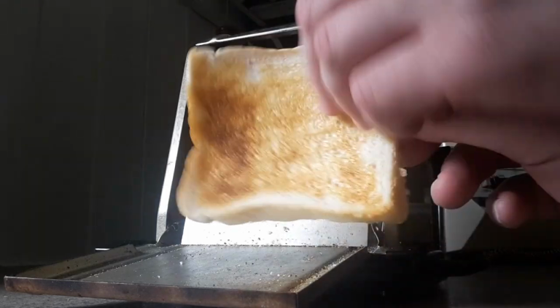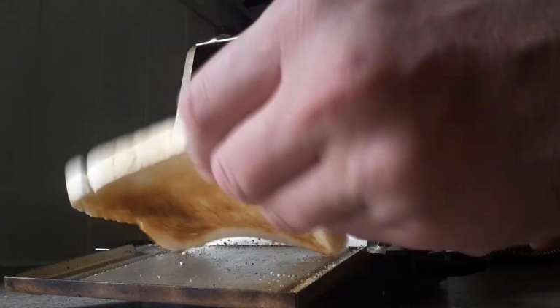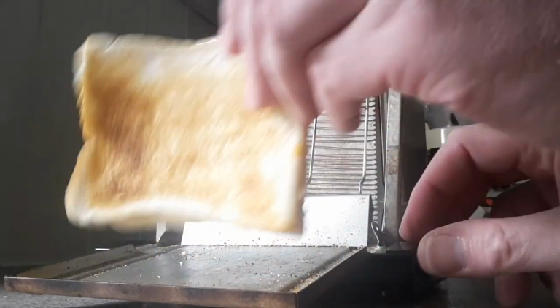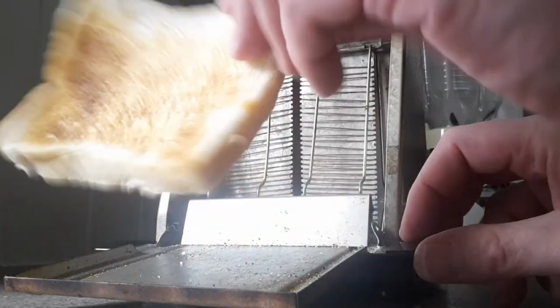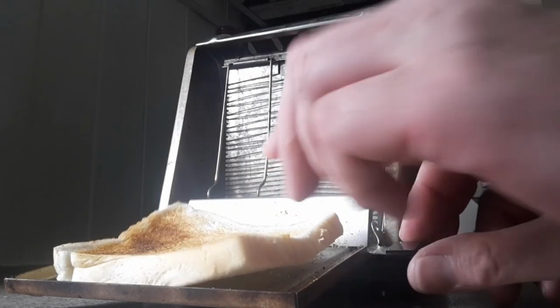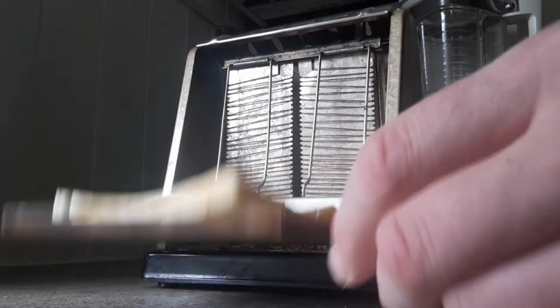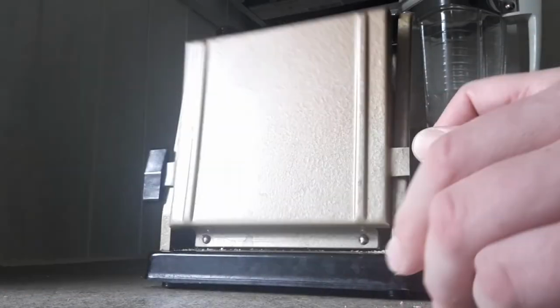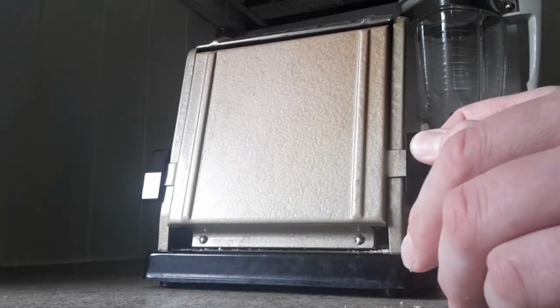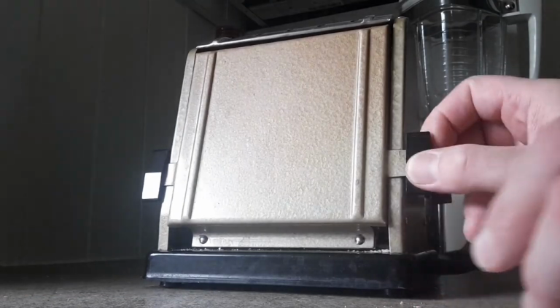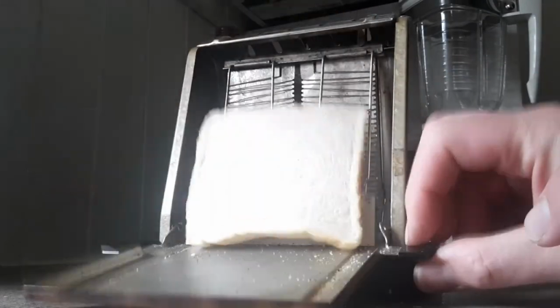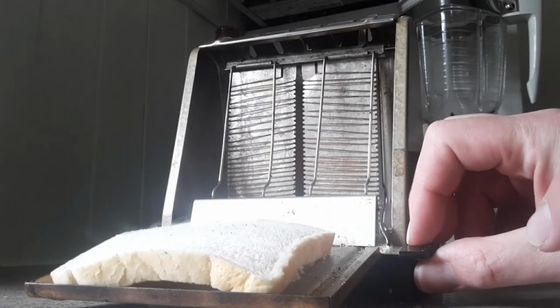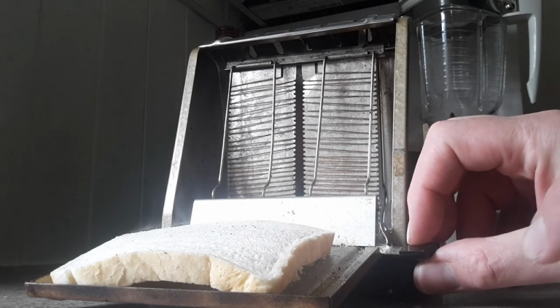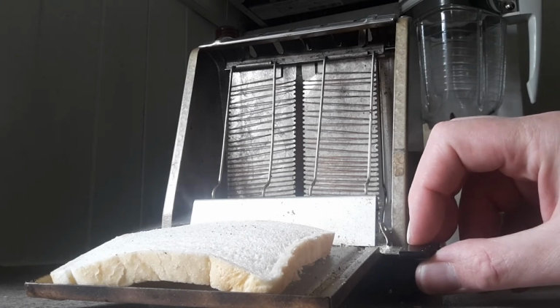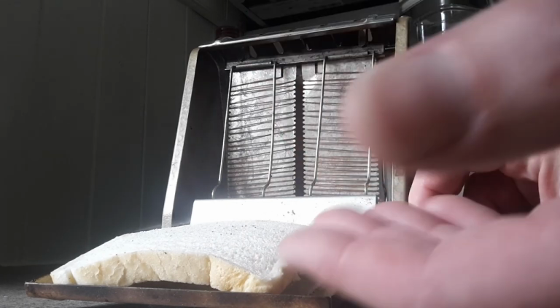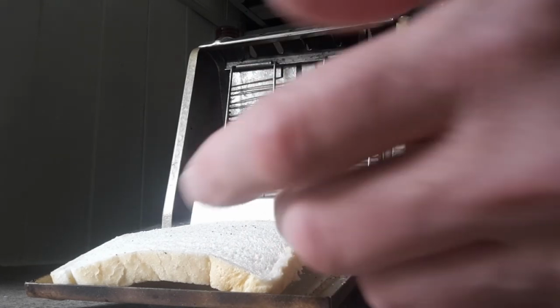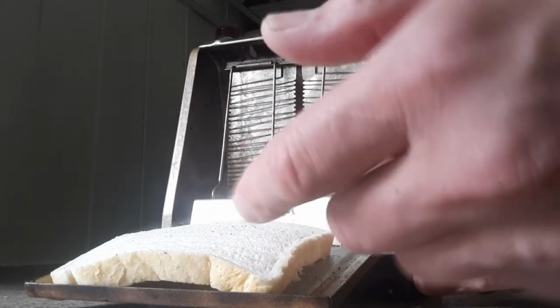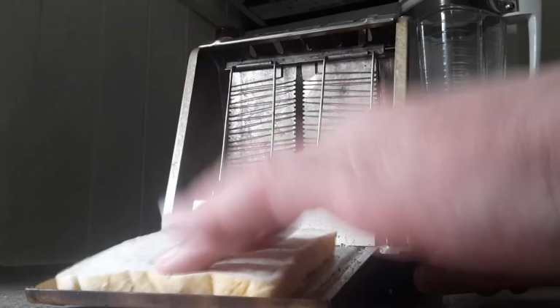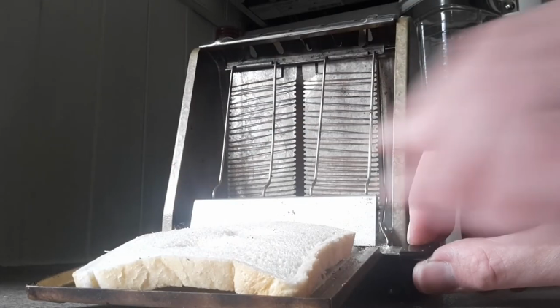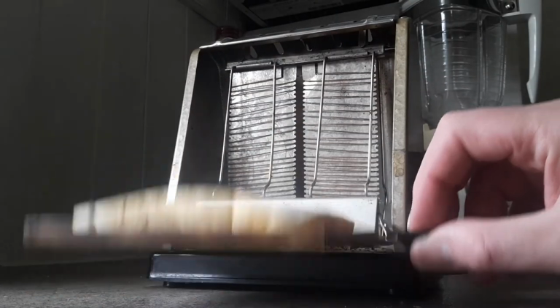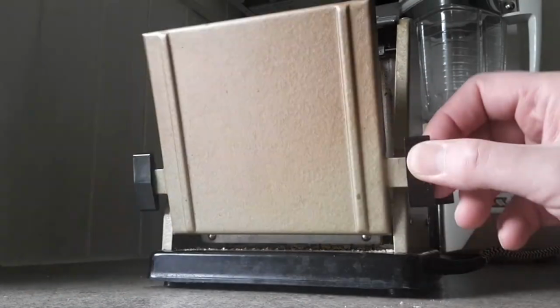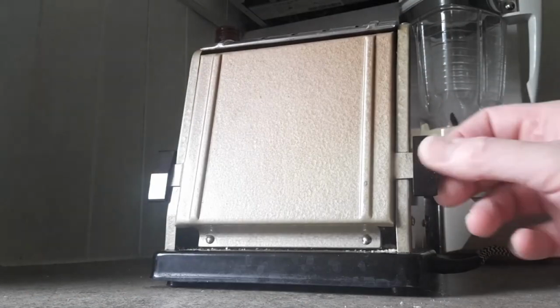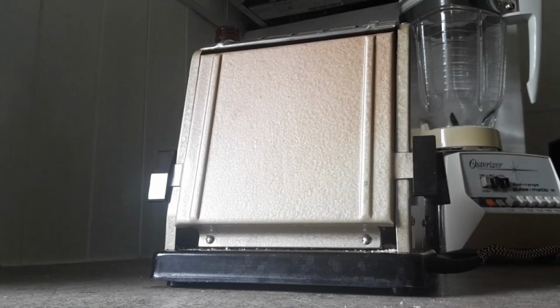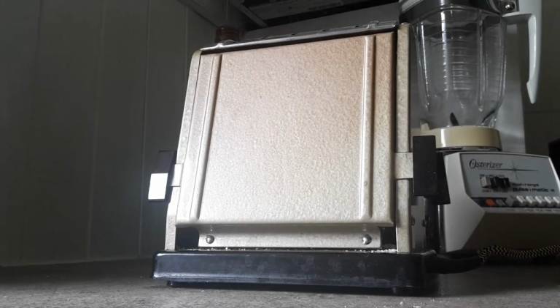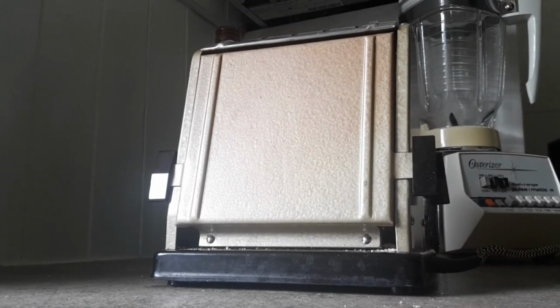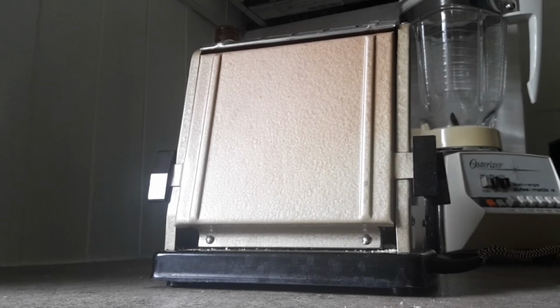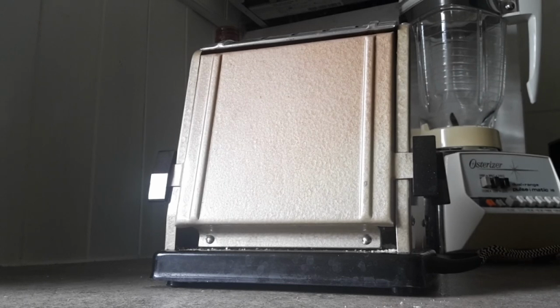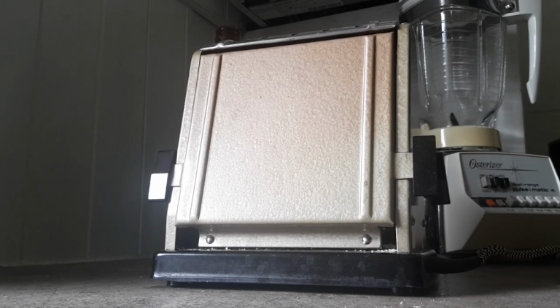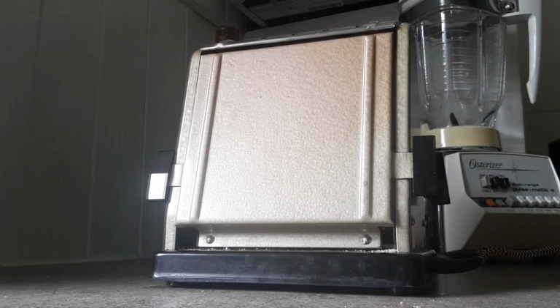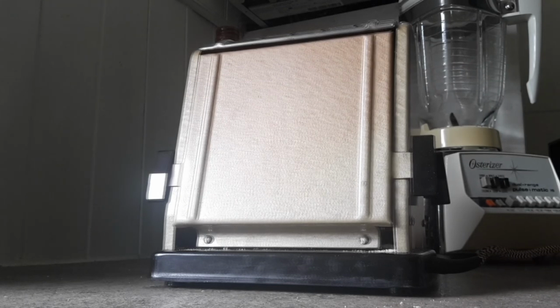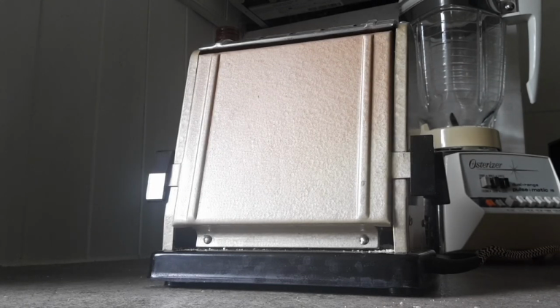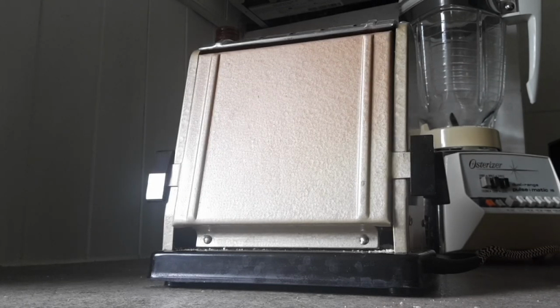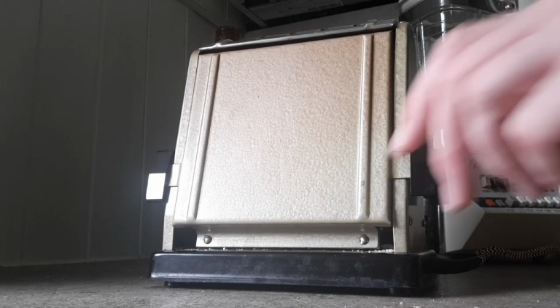I'll demonstrate that again: toast side up, flip it down and it just drops back into the tray to allow you to then do the other side. Brilliant. That's about 20 seconds now.